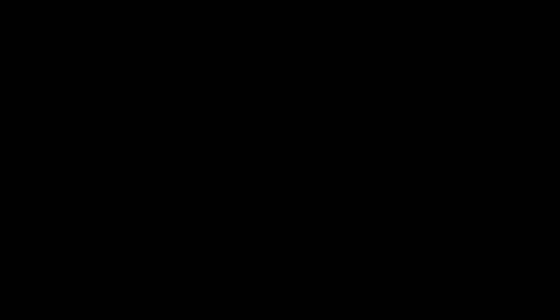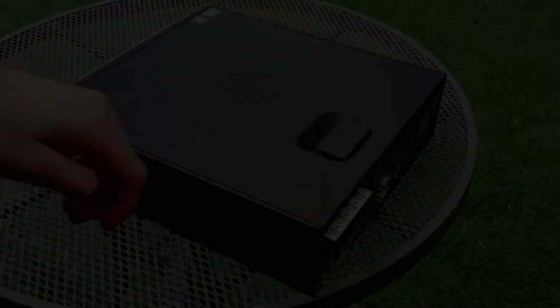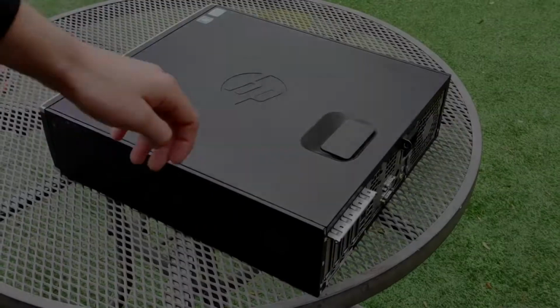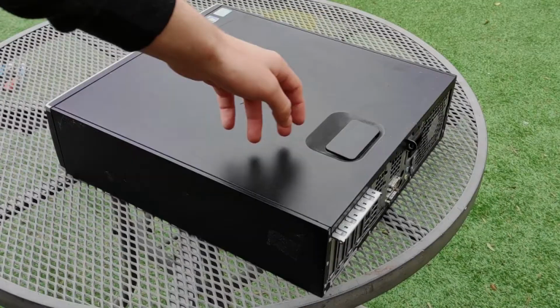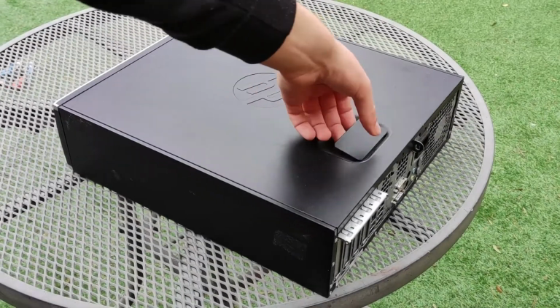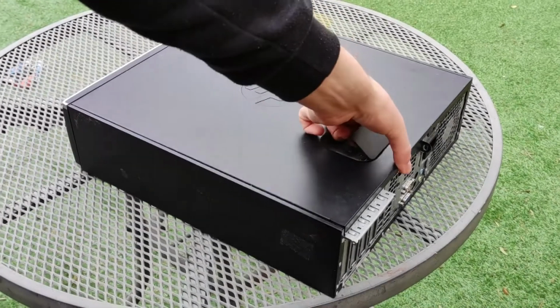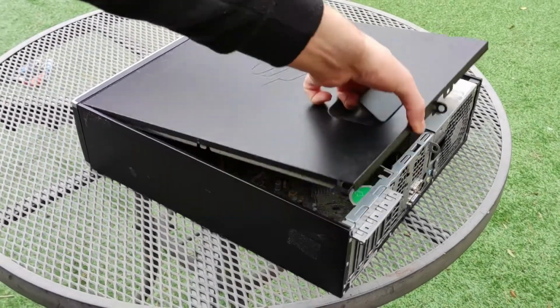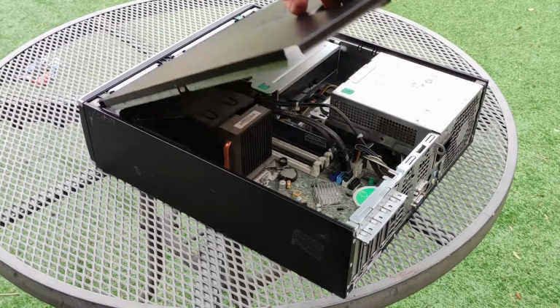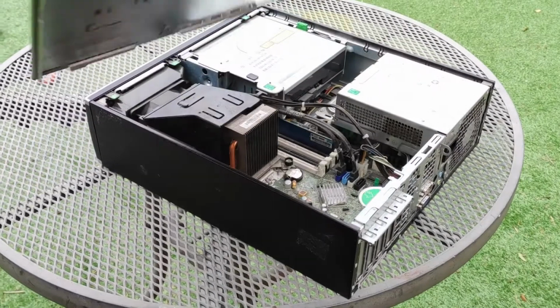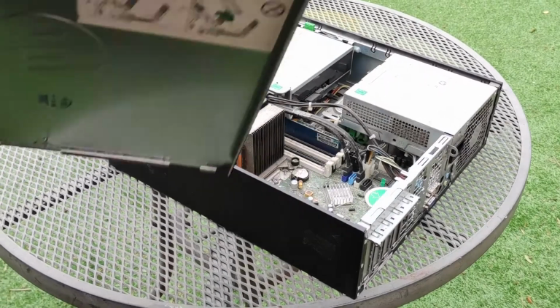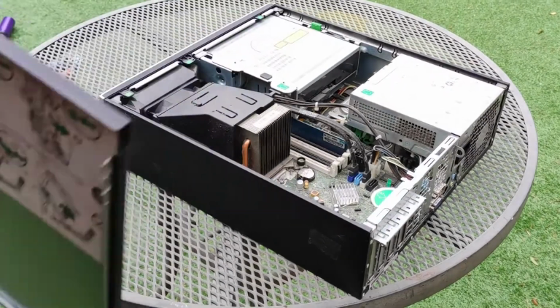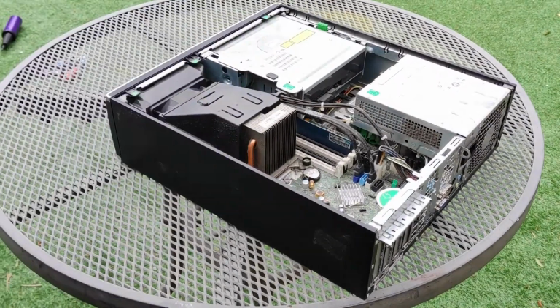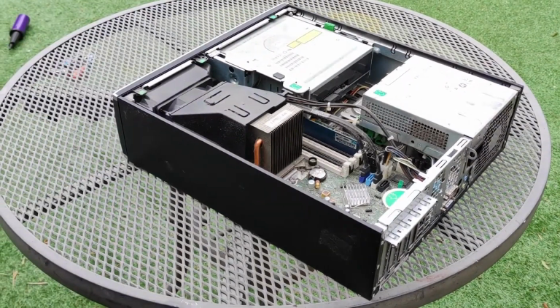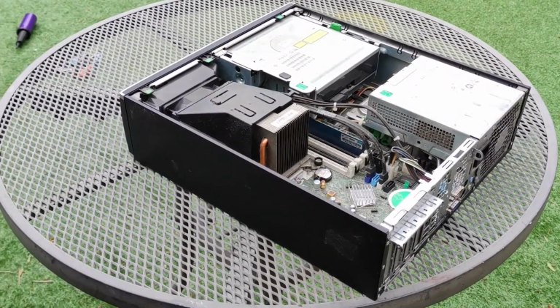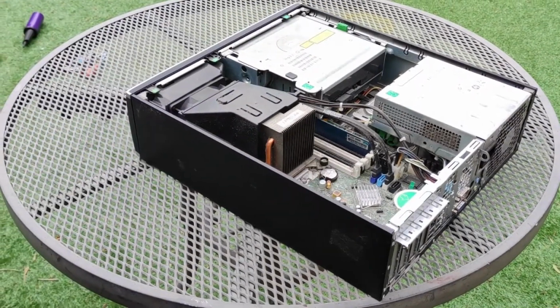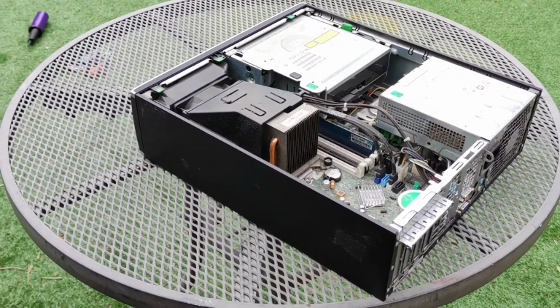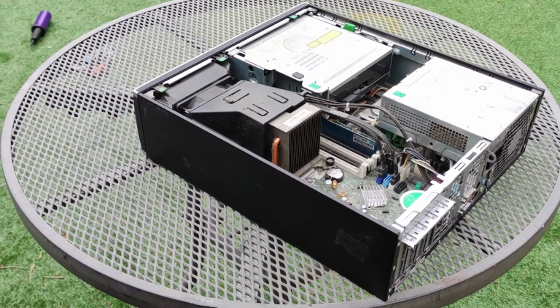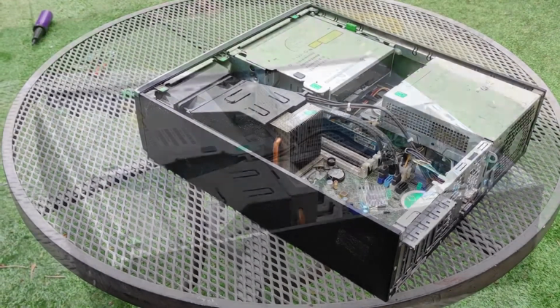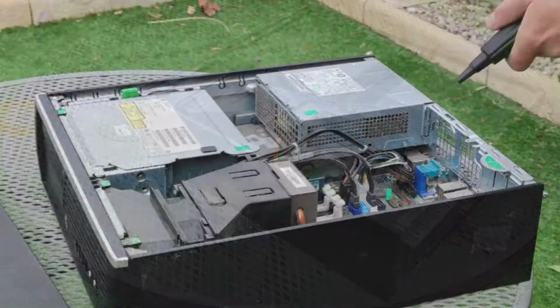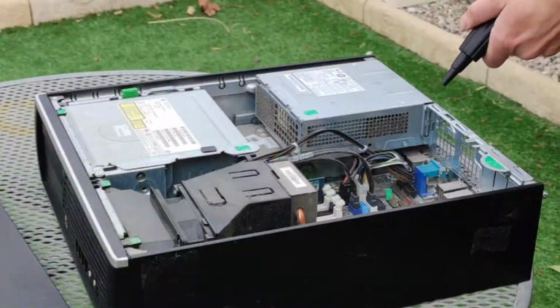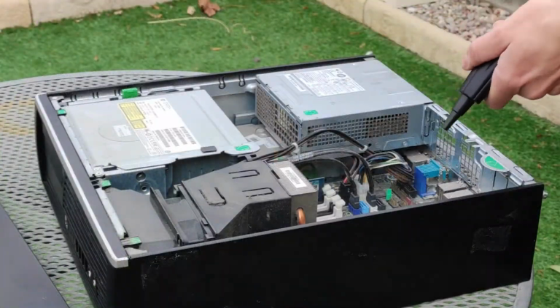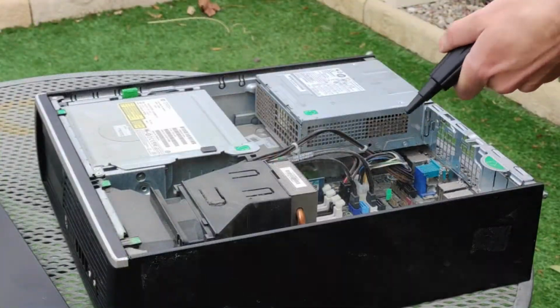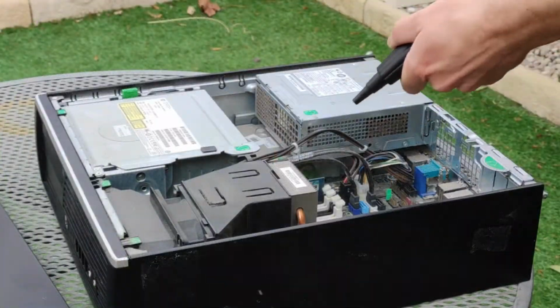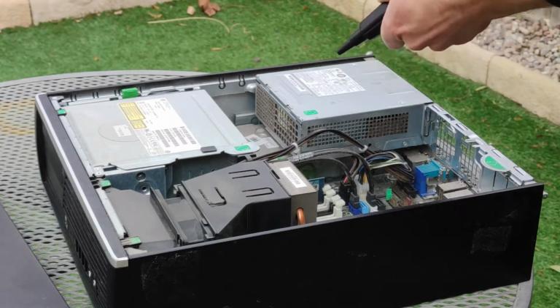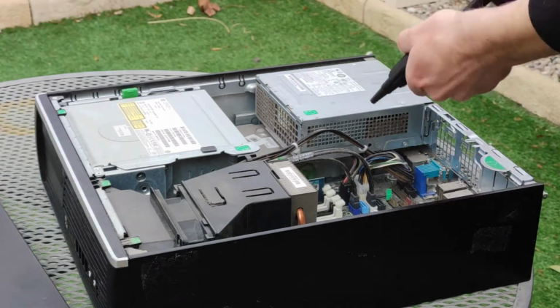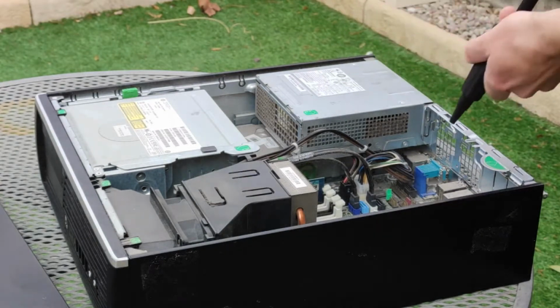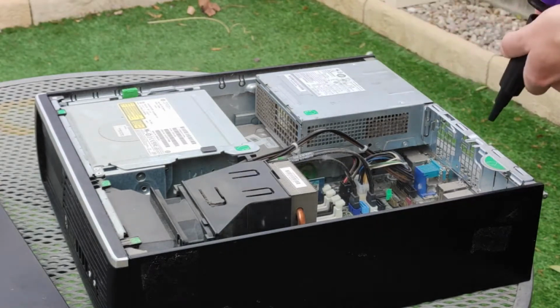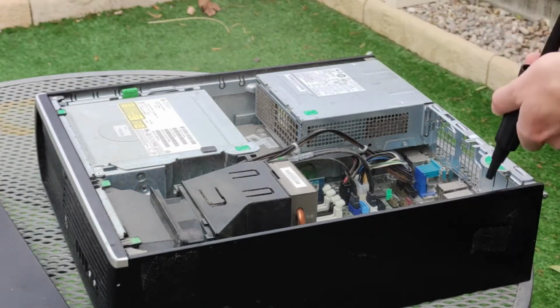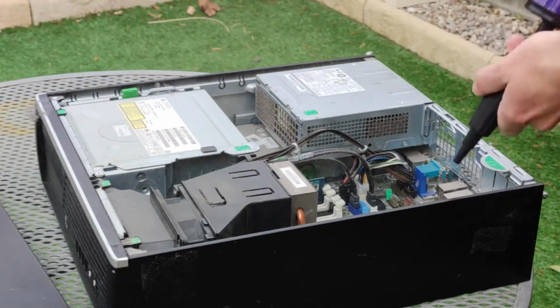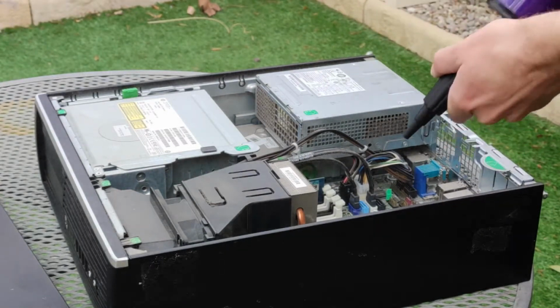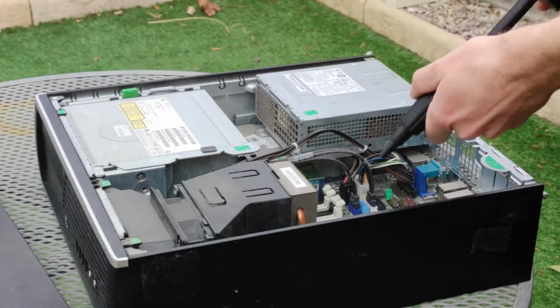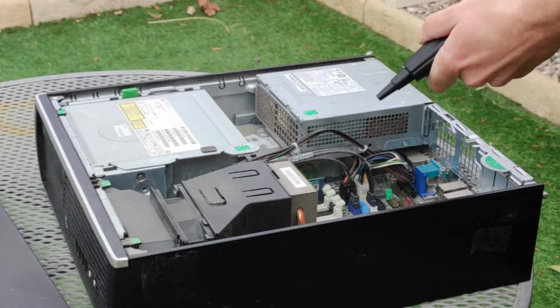The machine can be opened by pulling up a latch and then removing the cover. This reveals the probably dusty insides, which you can clean using compressed air or a pump.